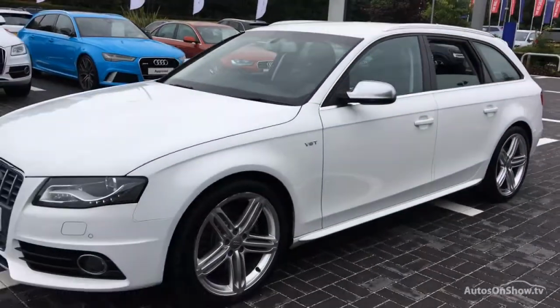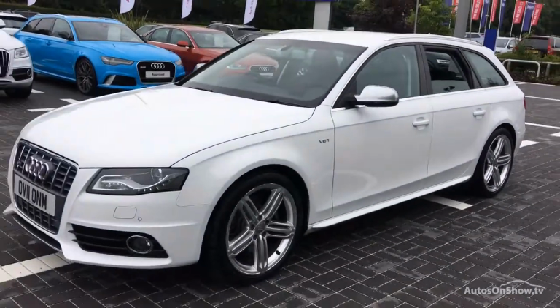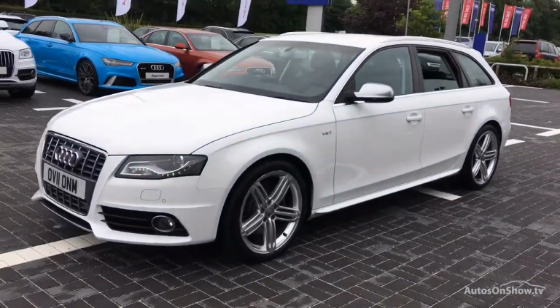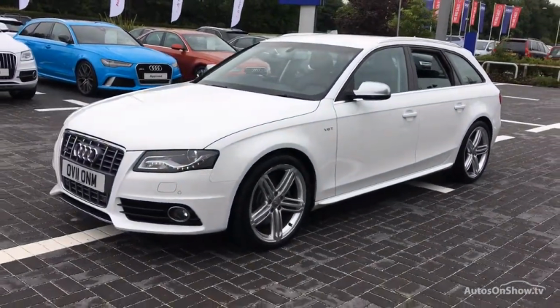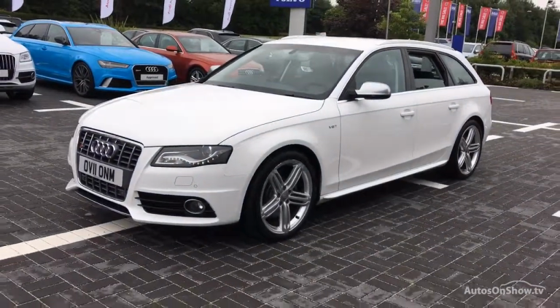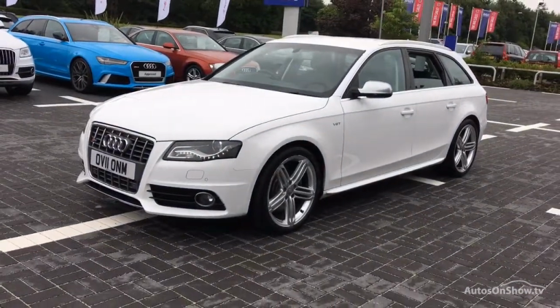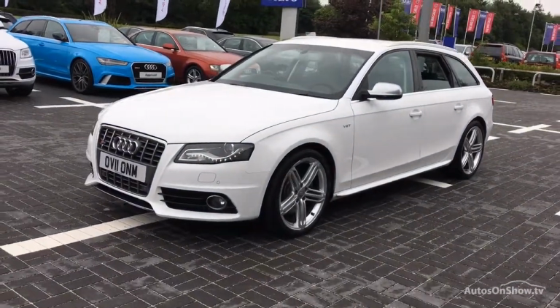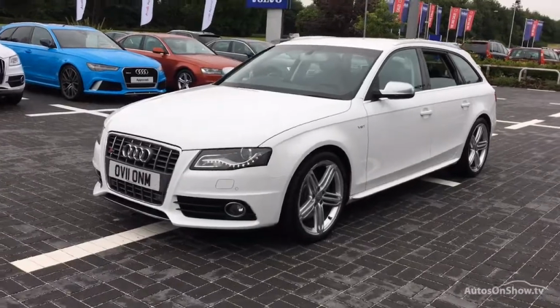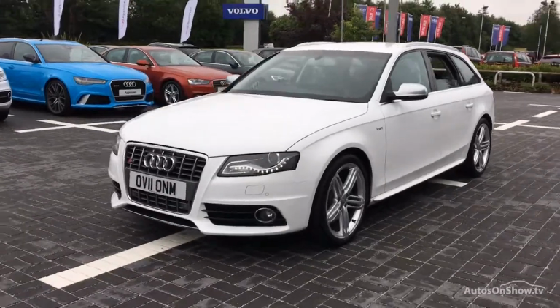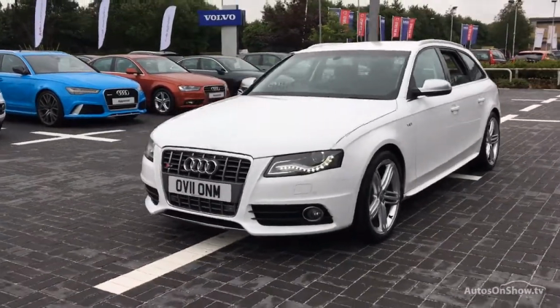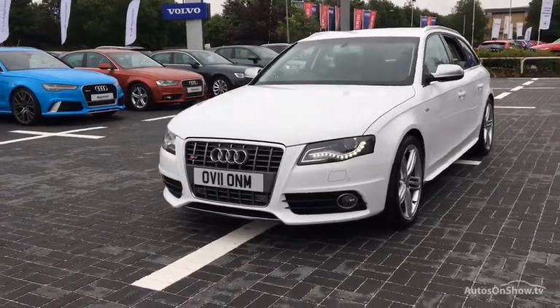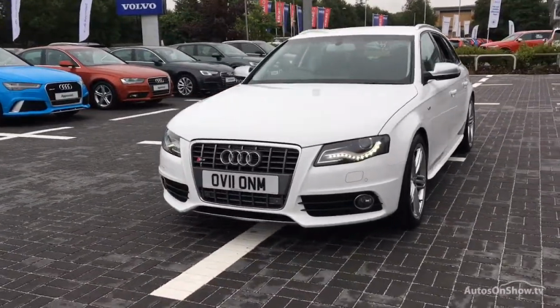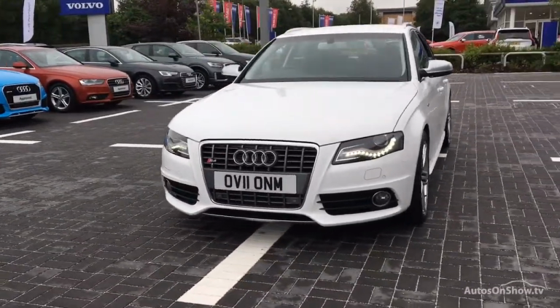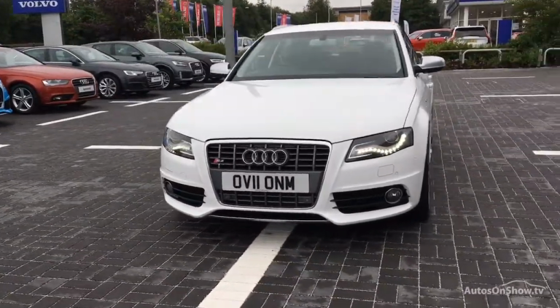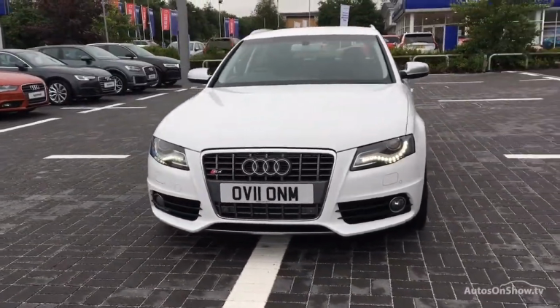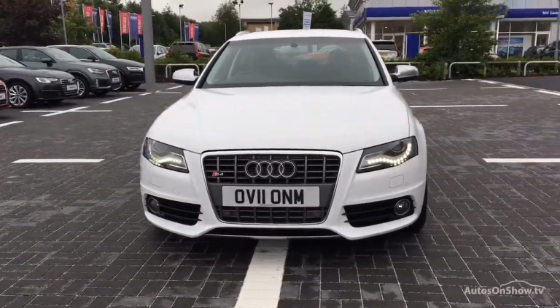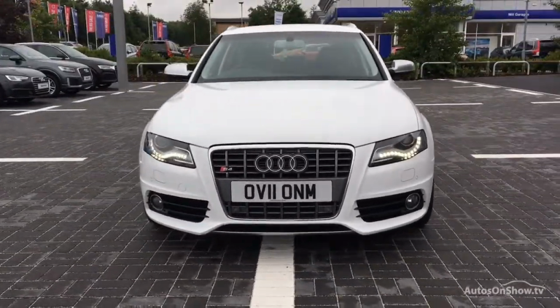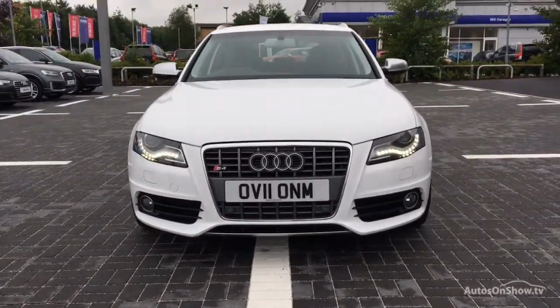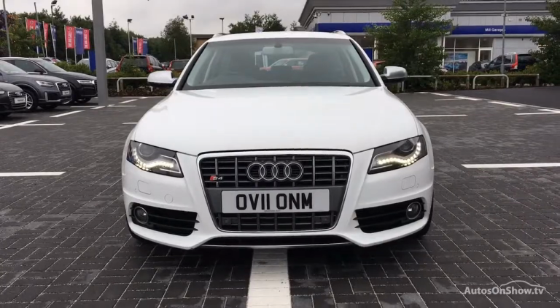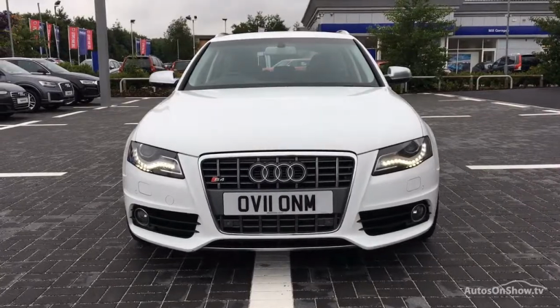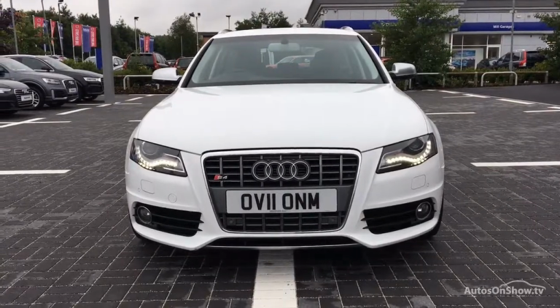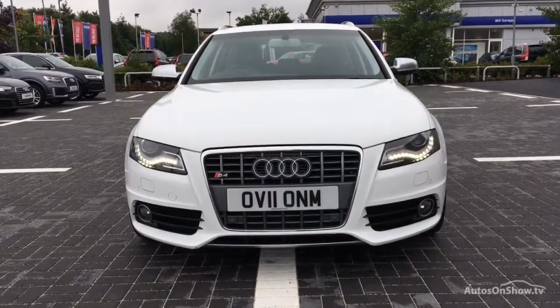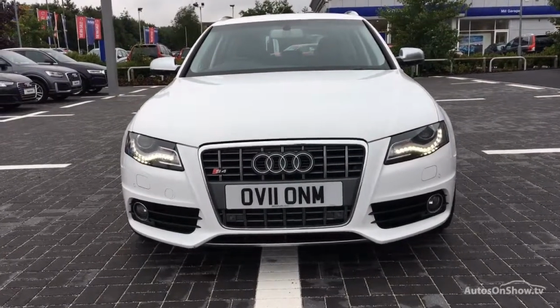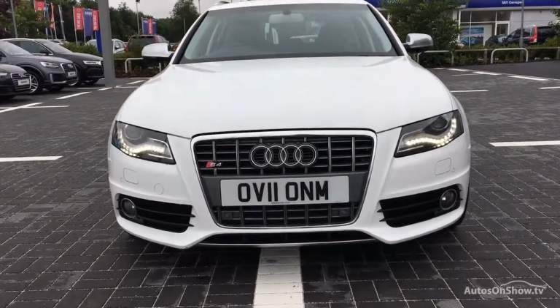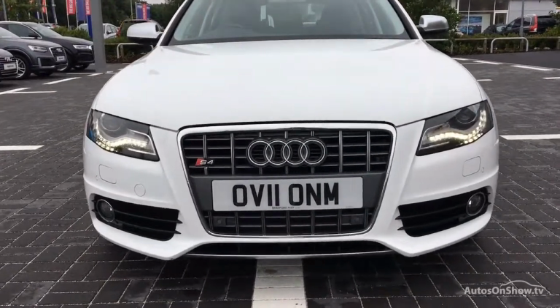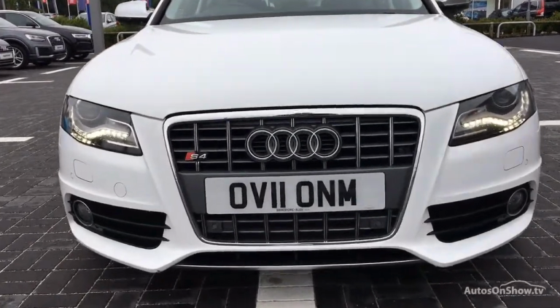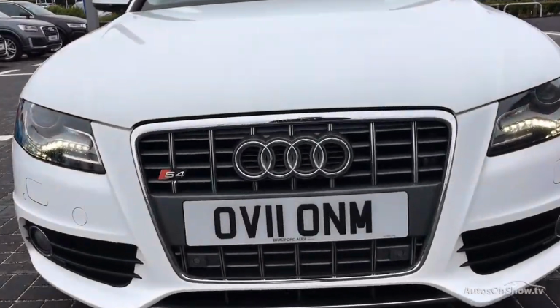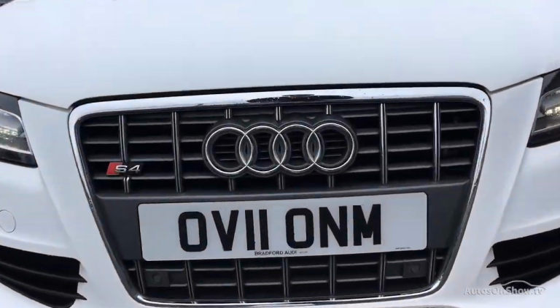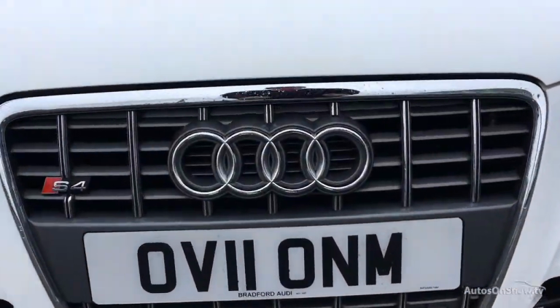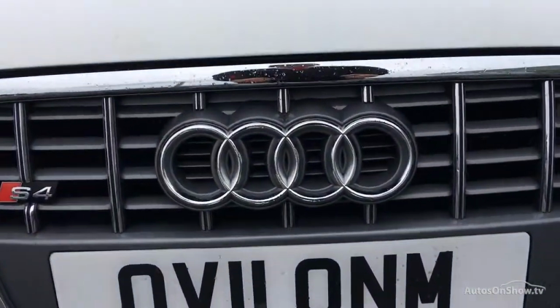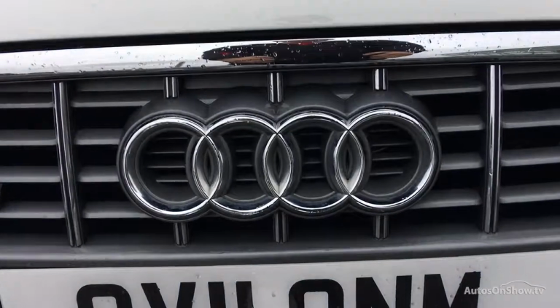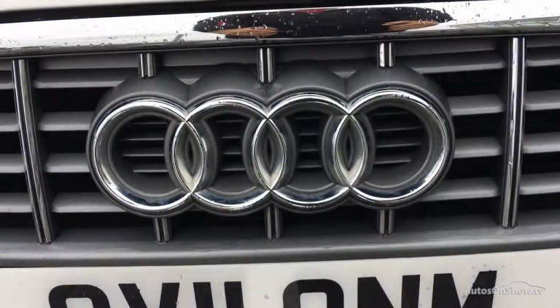Our team of business managers are on hand to provide assistance on a range of simple financing options tailored to suit every individual. This all goes towards ensuring there are no distractions from the thrill of driving your new purchase.